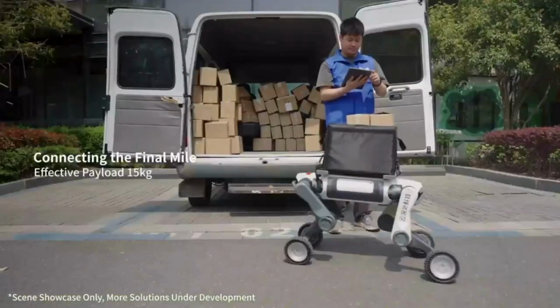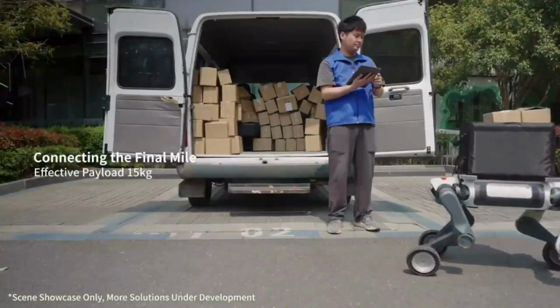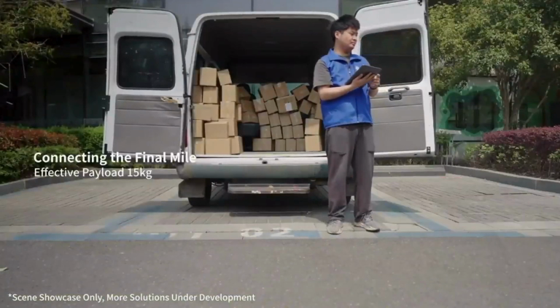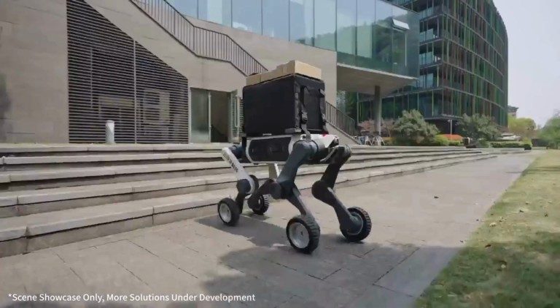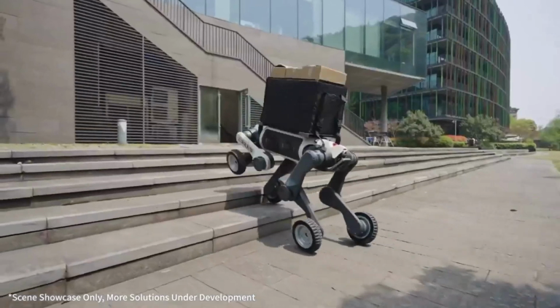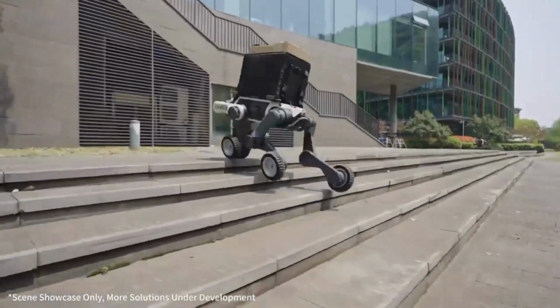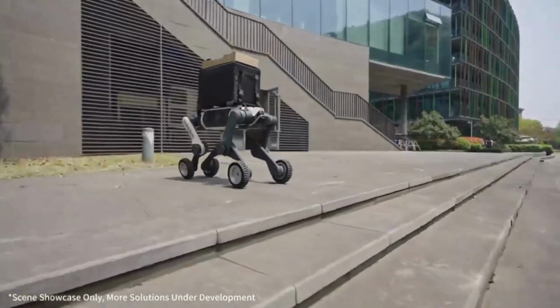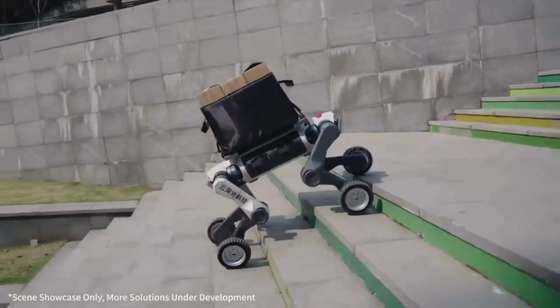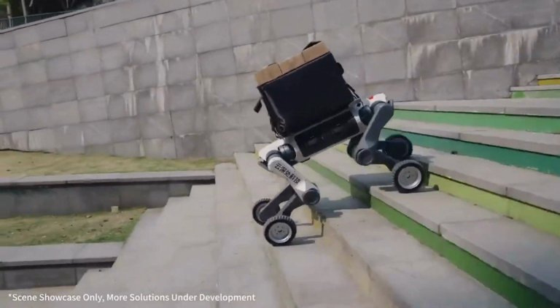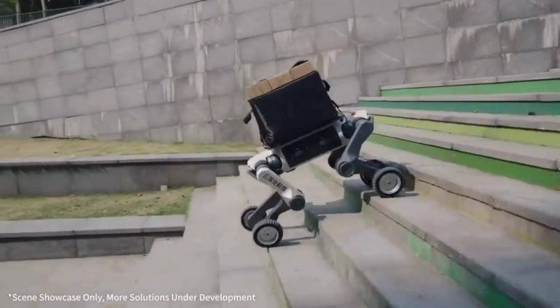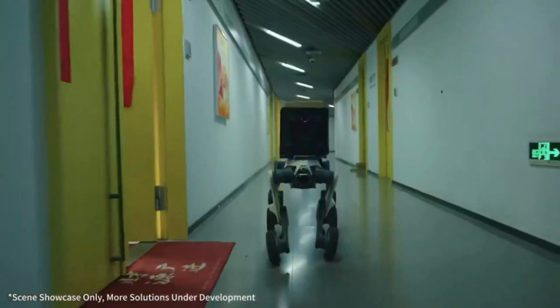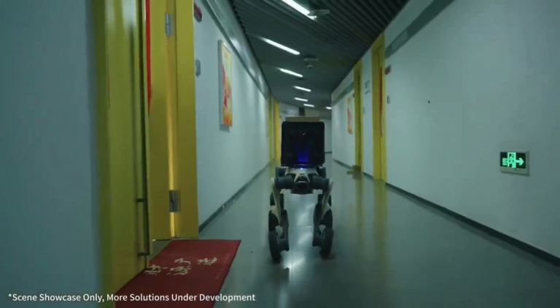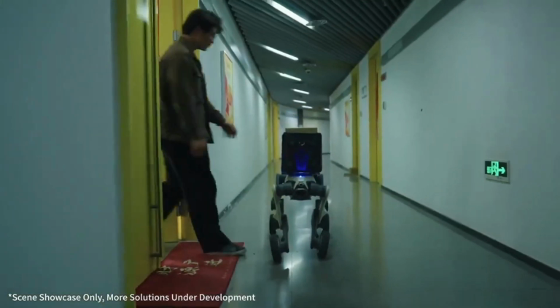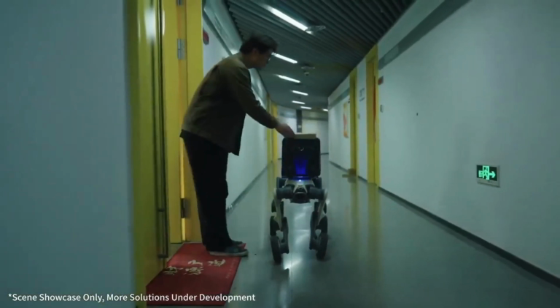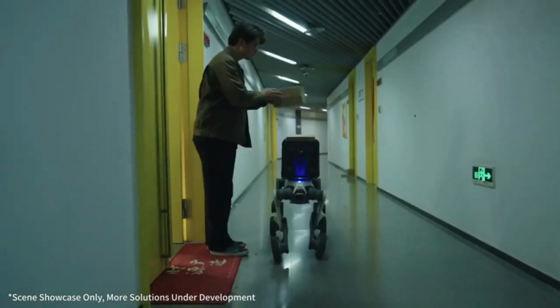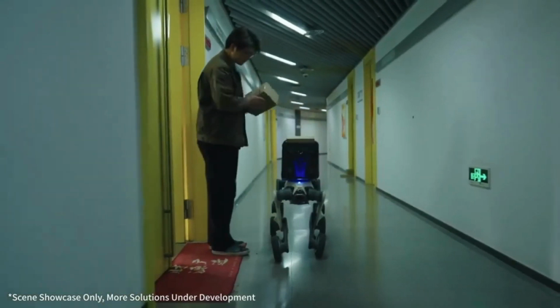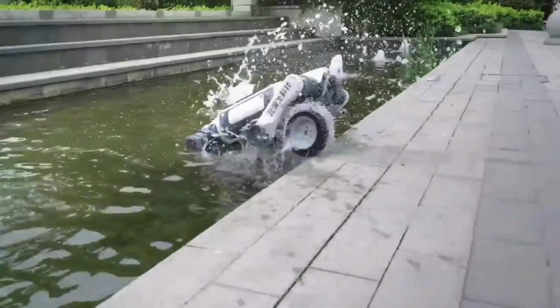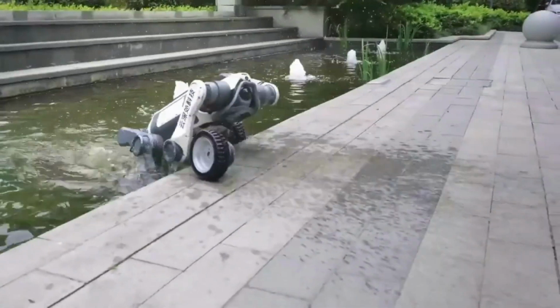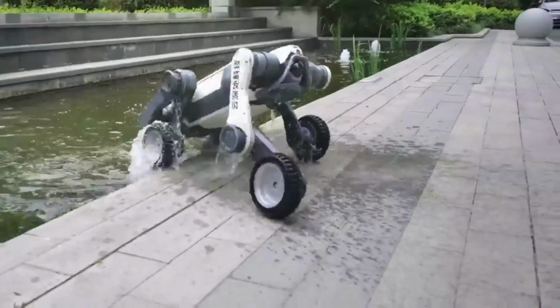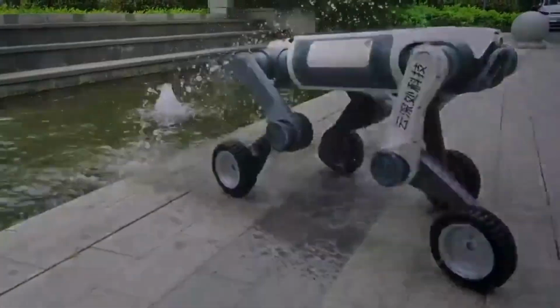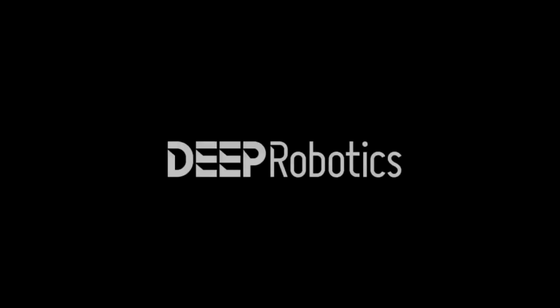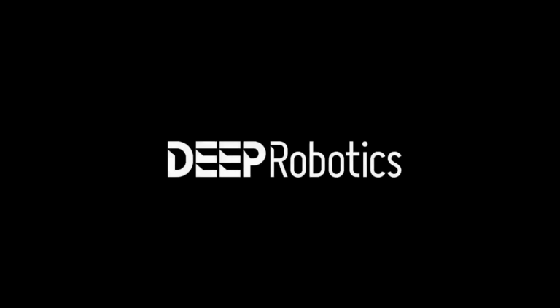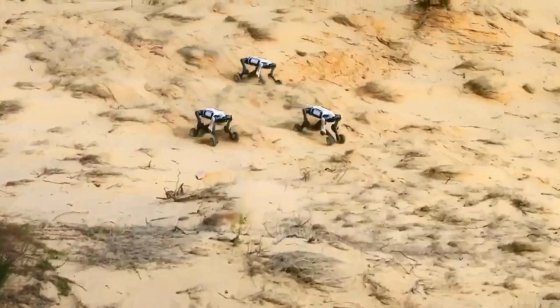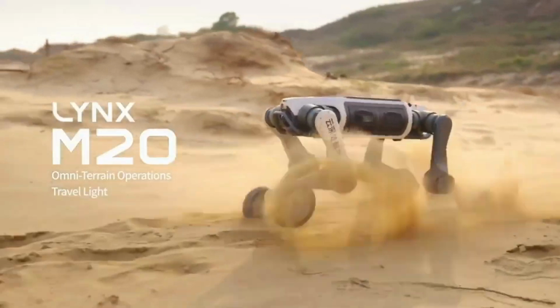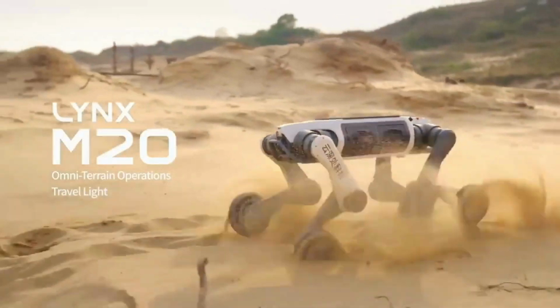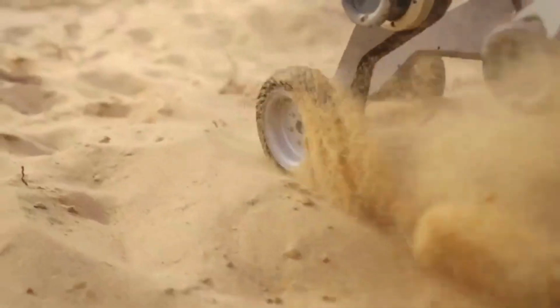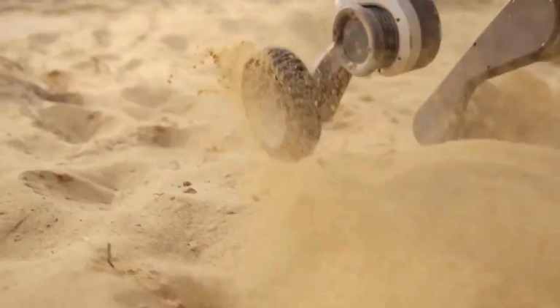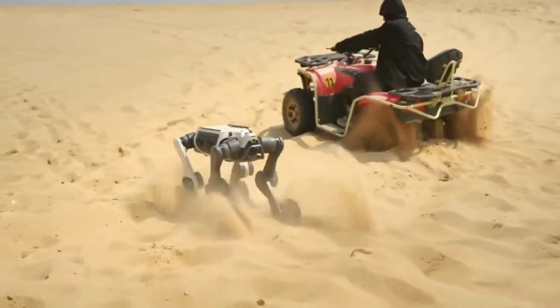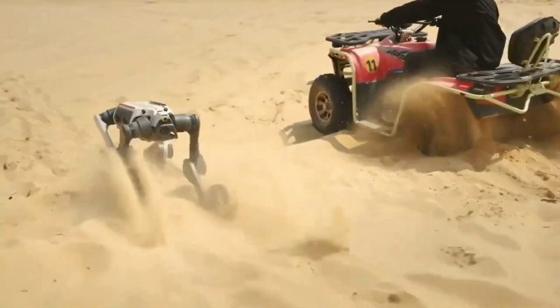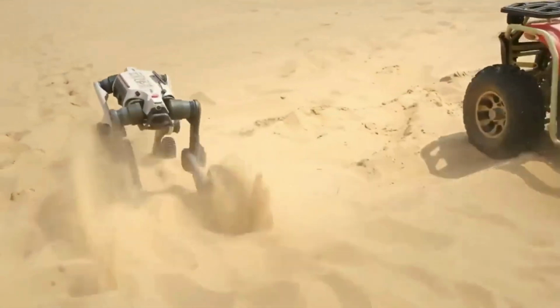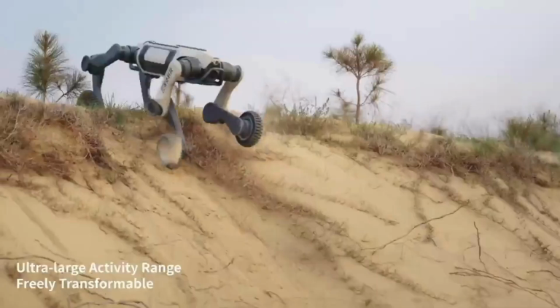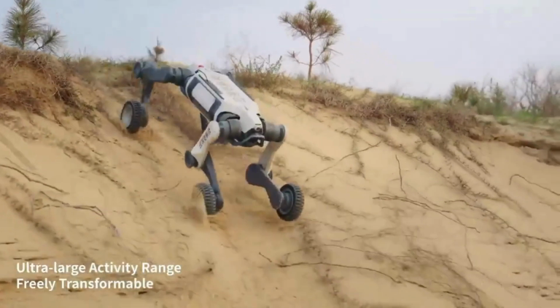The Lynx M20 can switch between rolling and walking, navigate pitch darkness with its 96-beam lidar, and even squeeze through tight industrial spaces. It's already being used for search and rescue, industrial inspections and military reconnaissance.